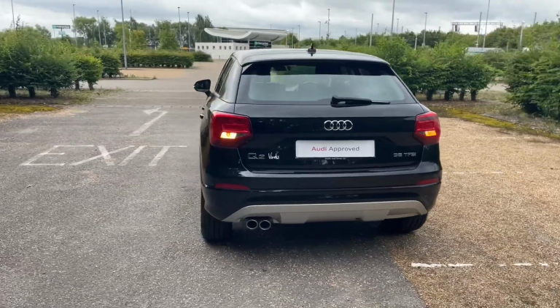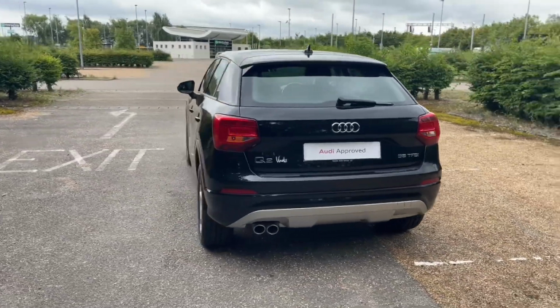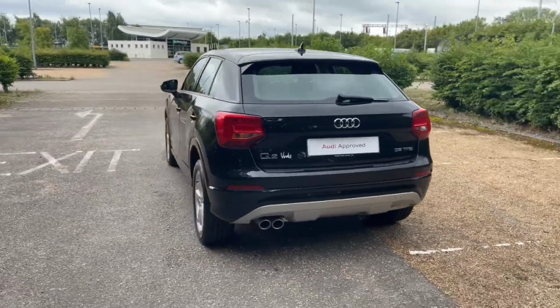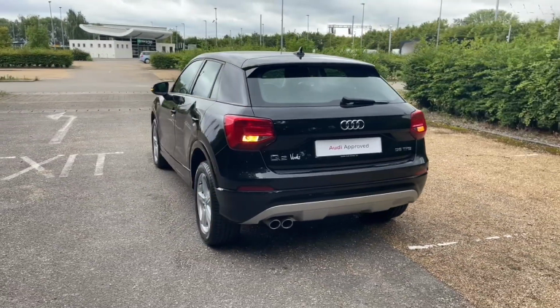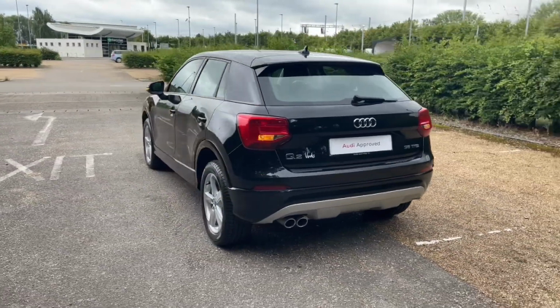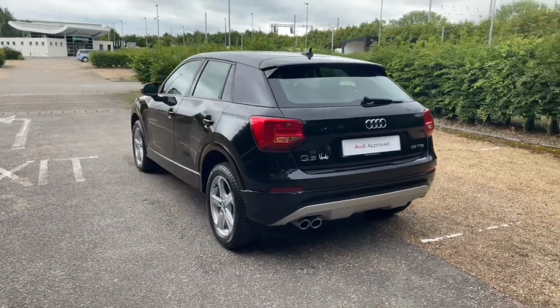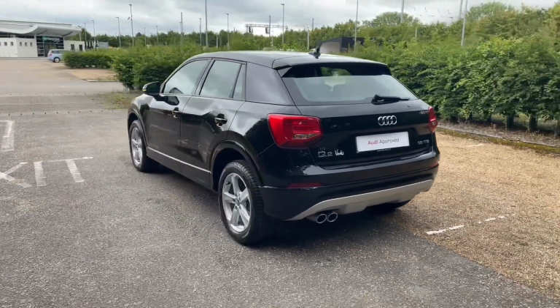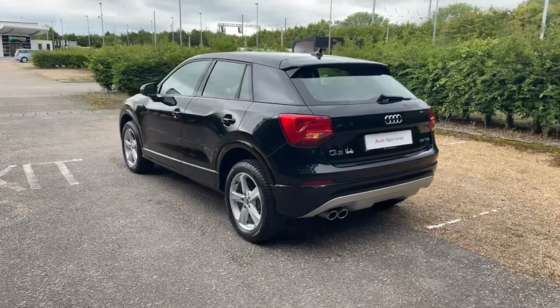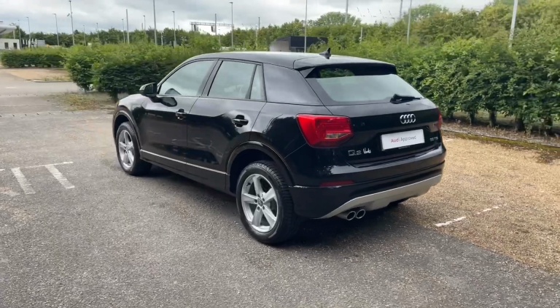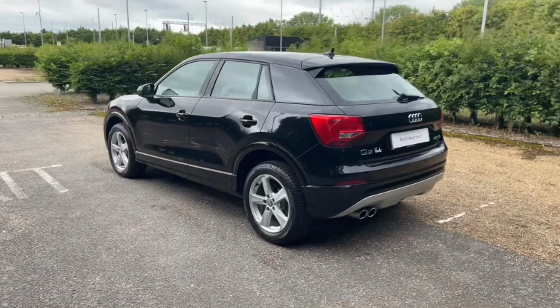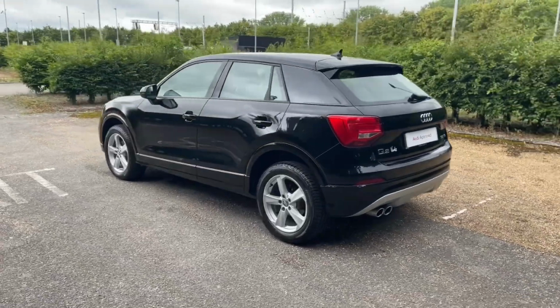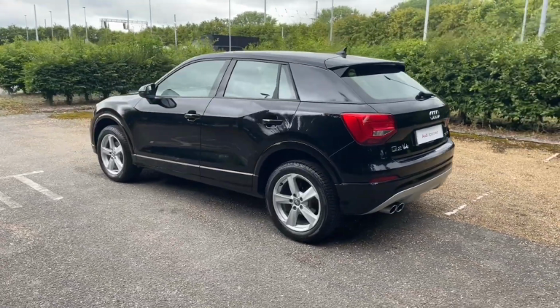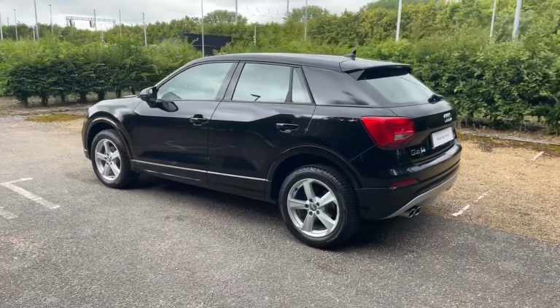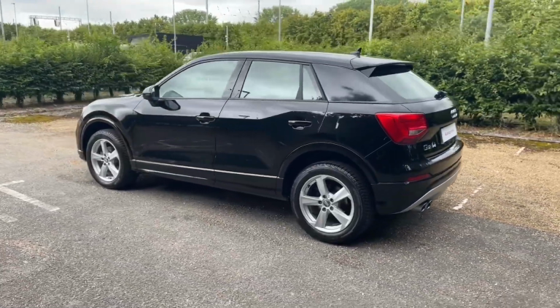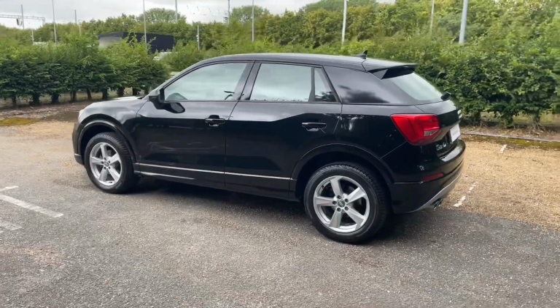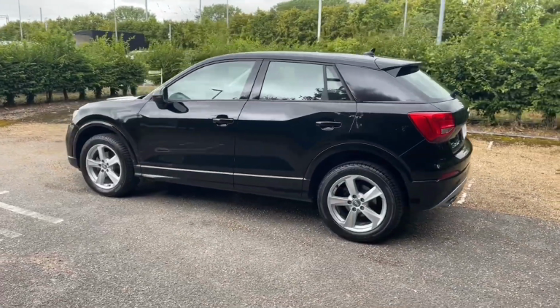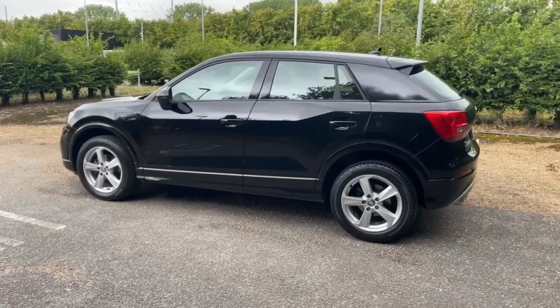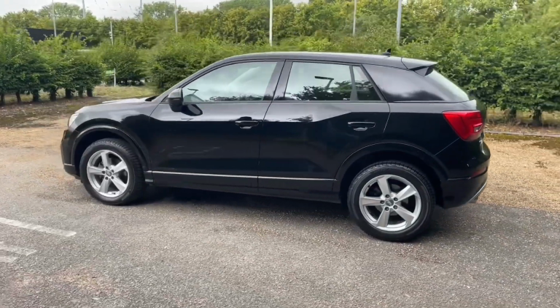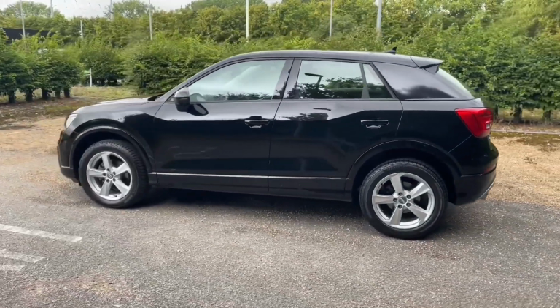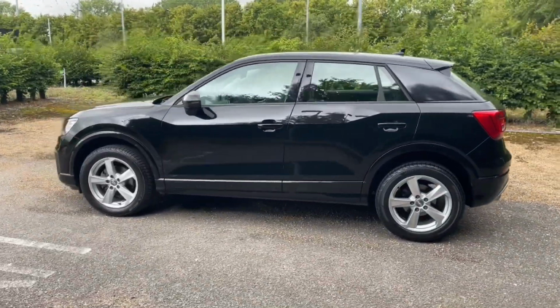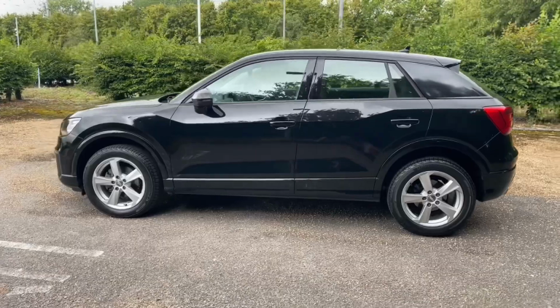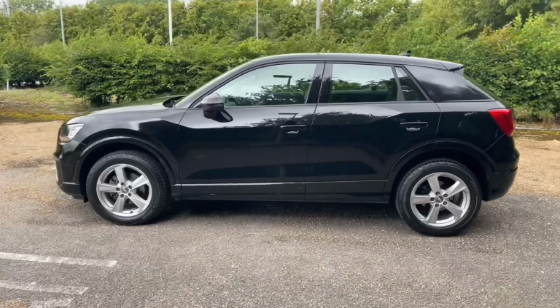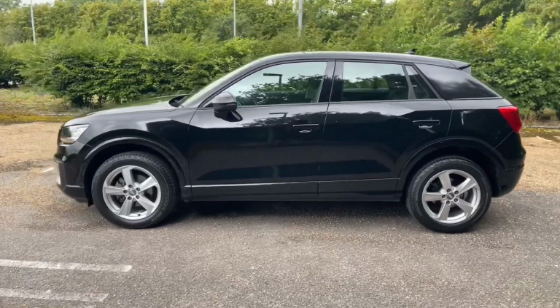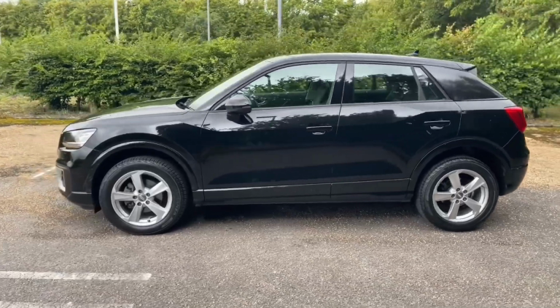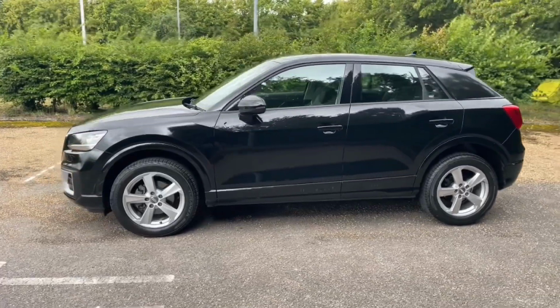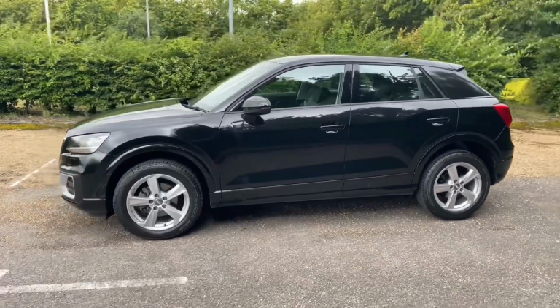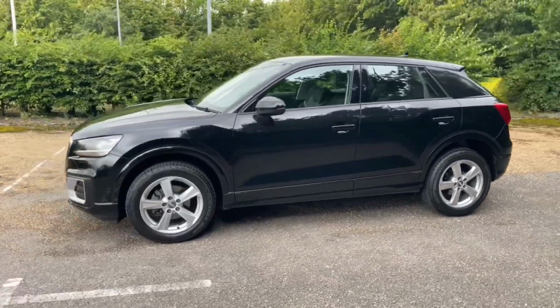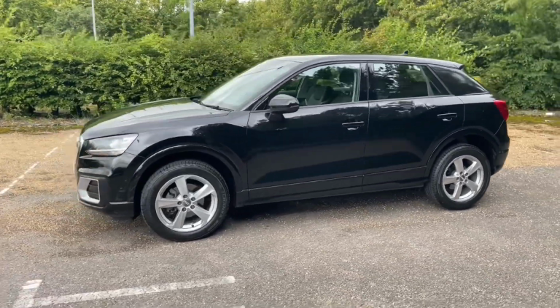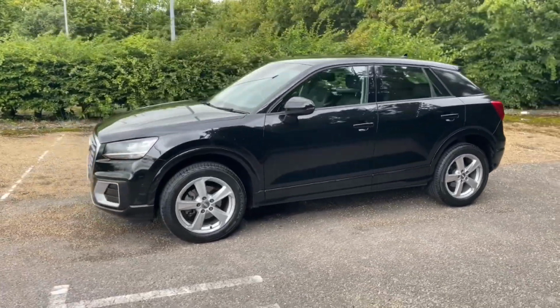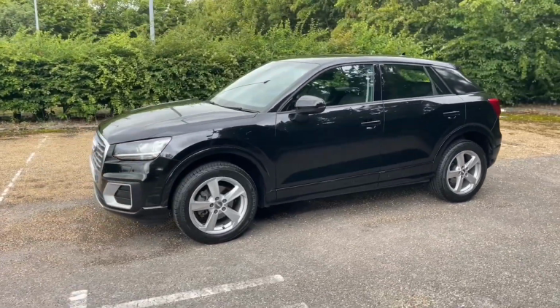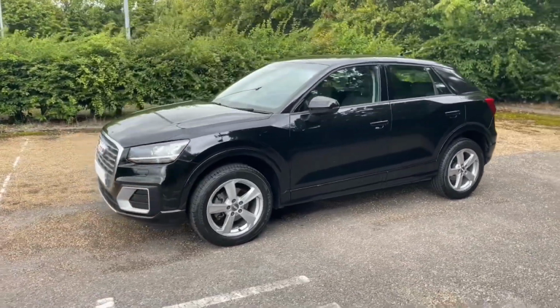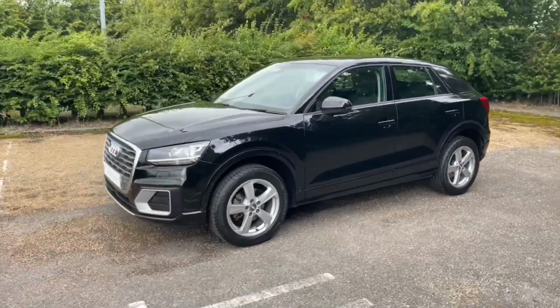Registered in March 2019, this Audi Approved Q2 is finished in Myth Black Metallic, which is paired very nicely with its alloy wheels to give this car a very impressive, sporty look on the road.